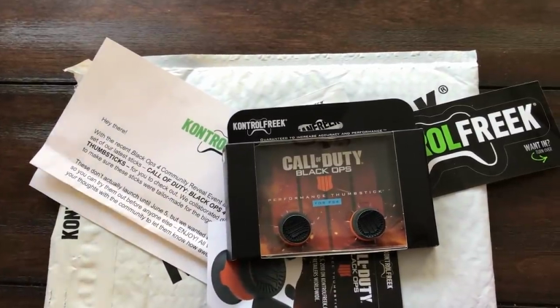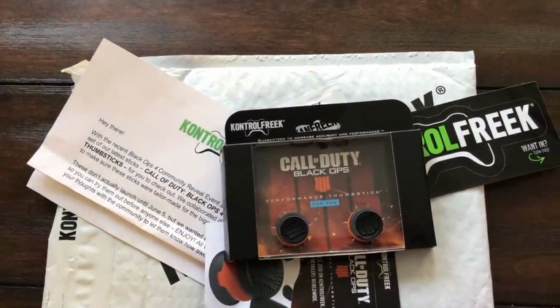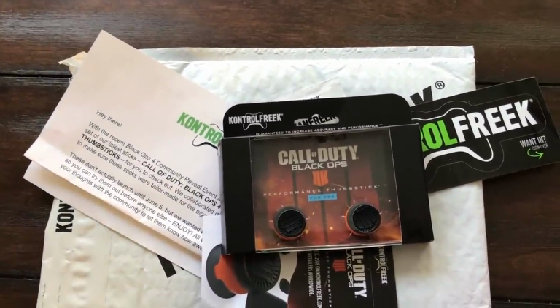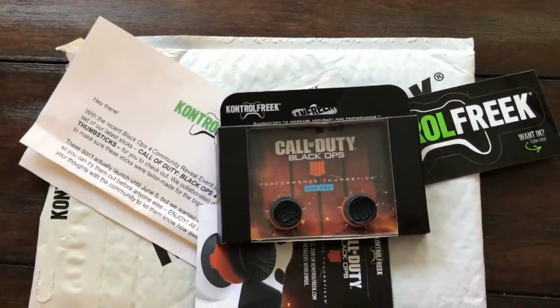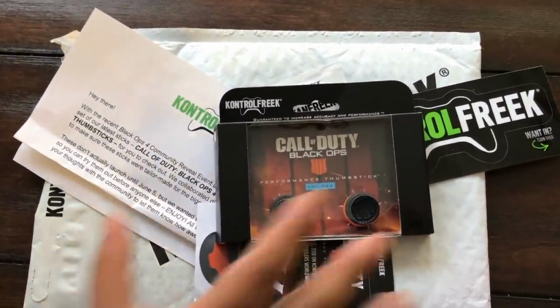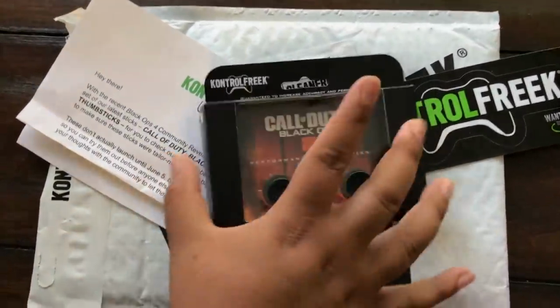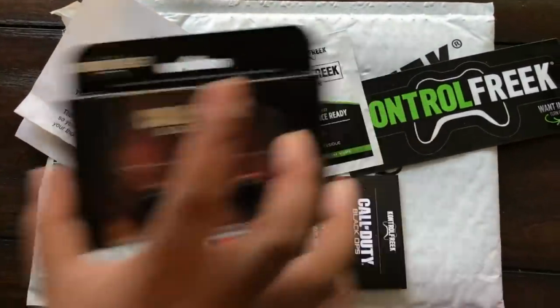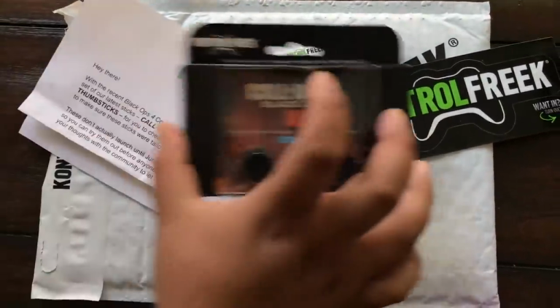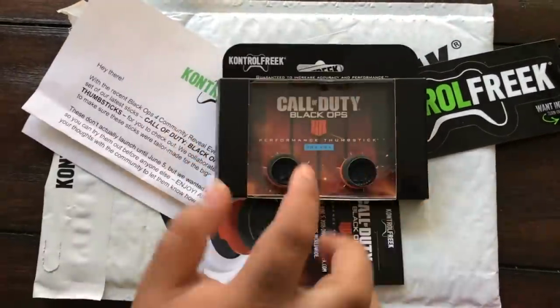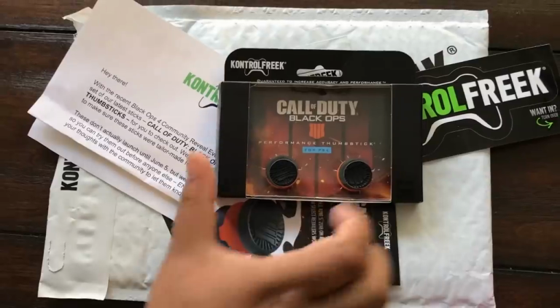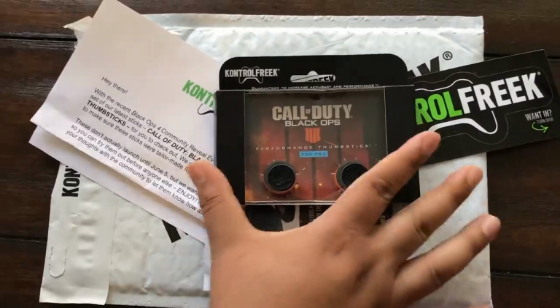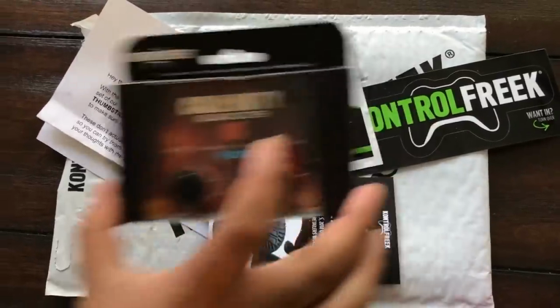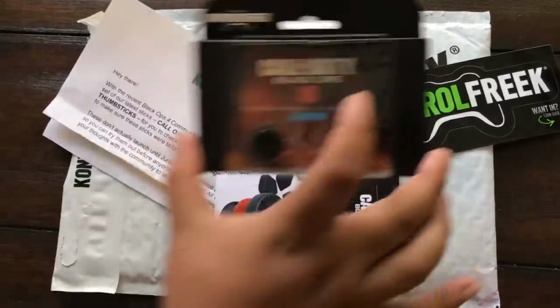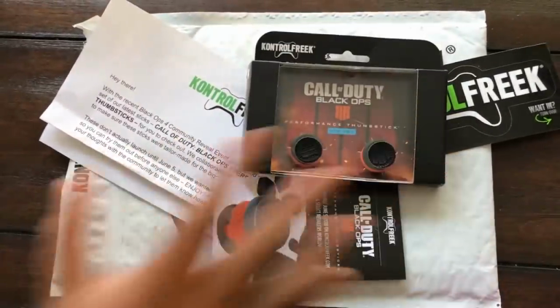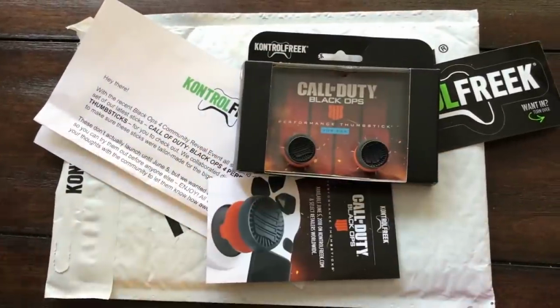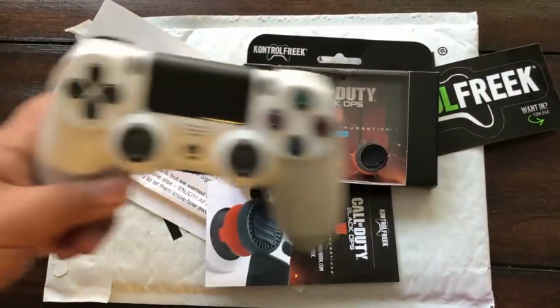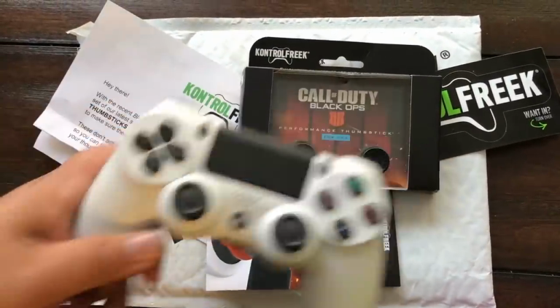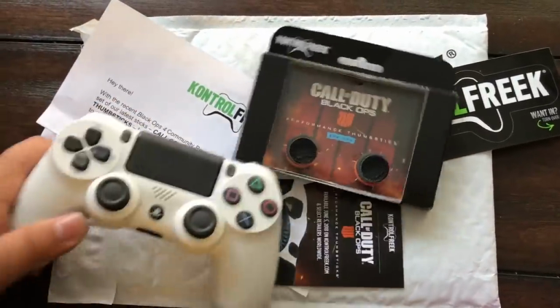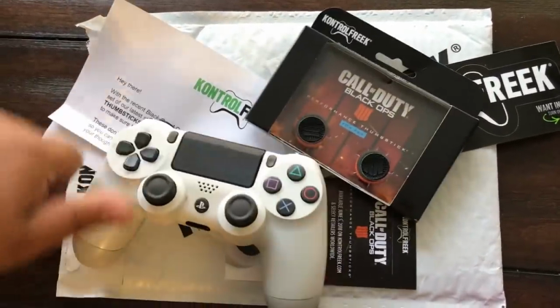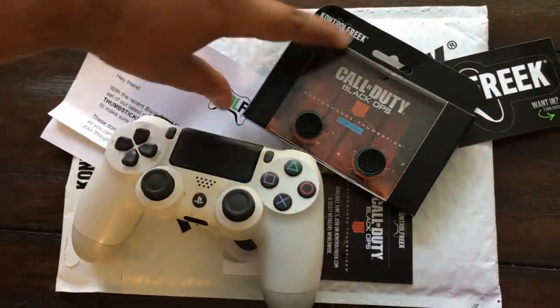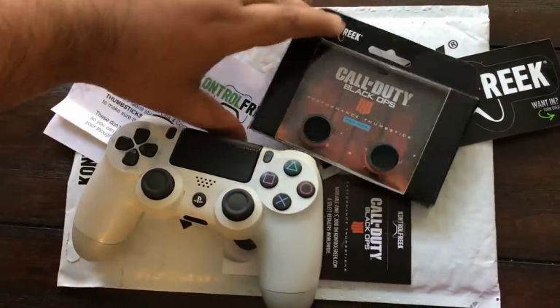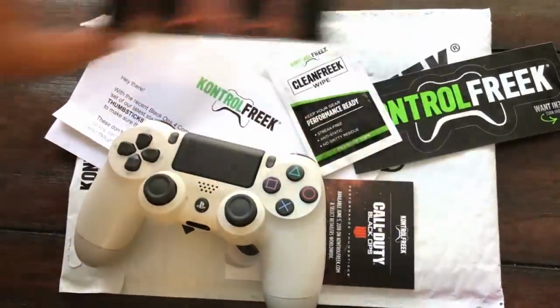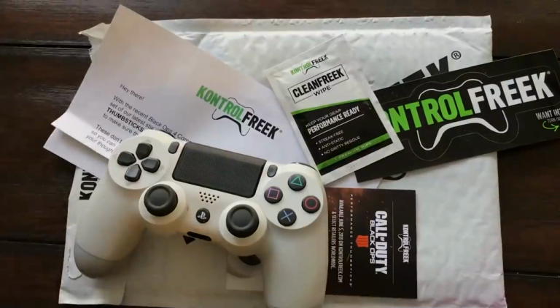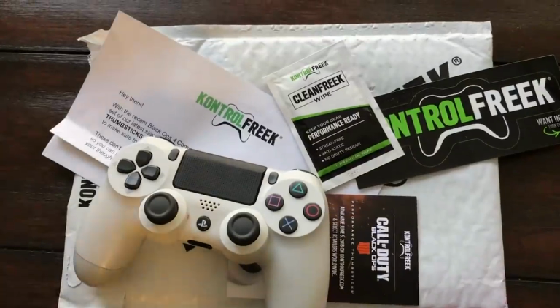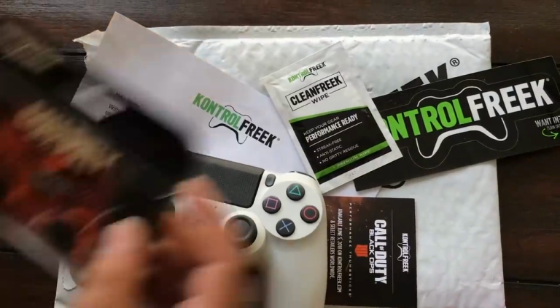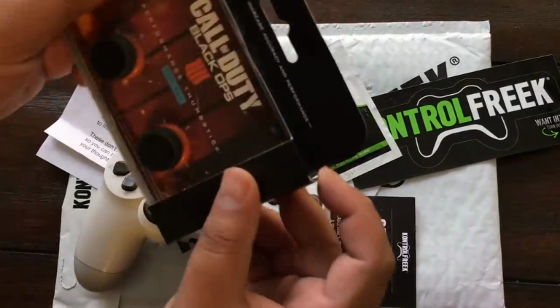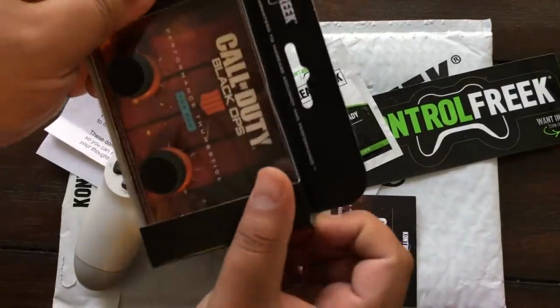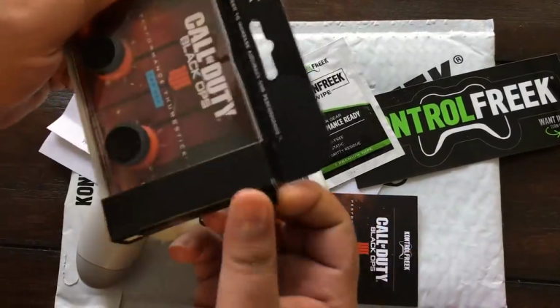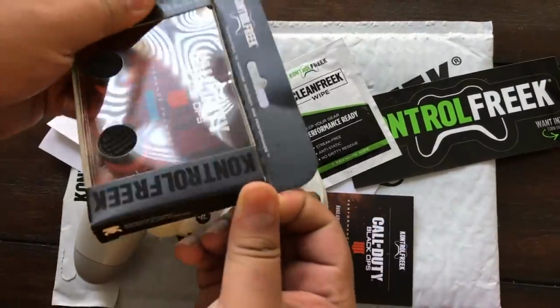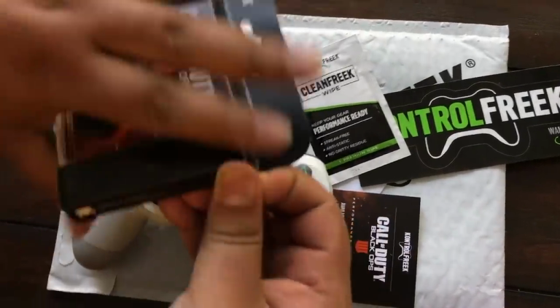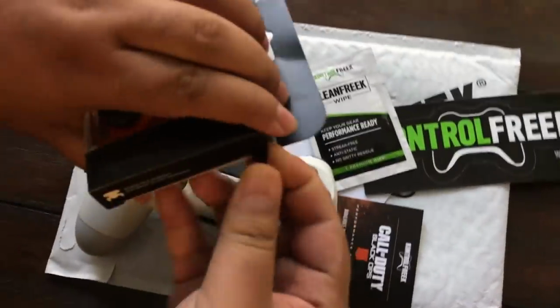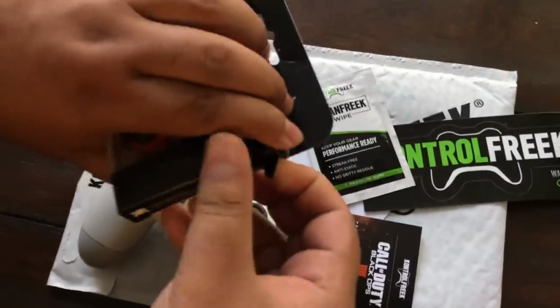But now we have the Black Ops 4, baby! We're gonna put it on this controller and see what it actually feels like as we continue this unboxing. So we're gonna open it right here.